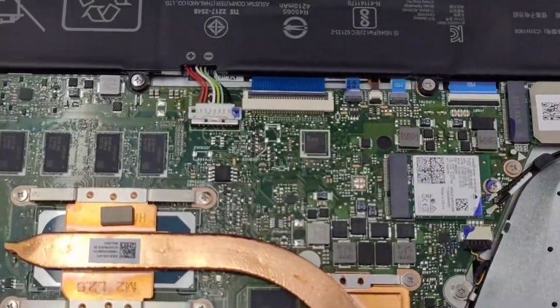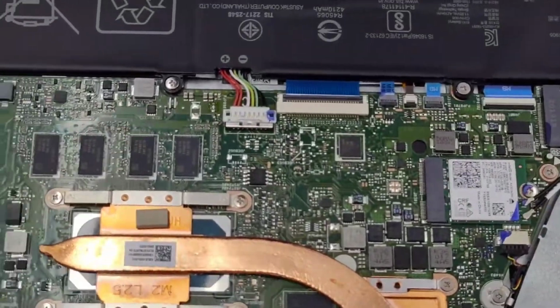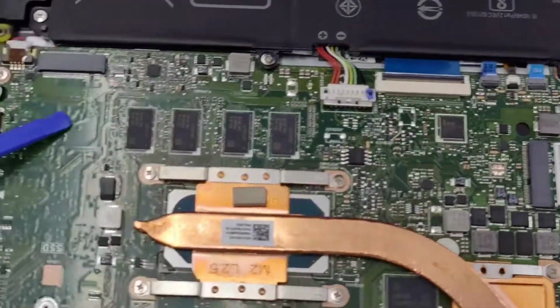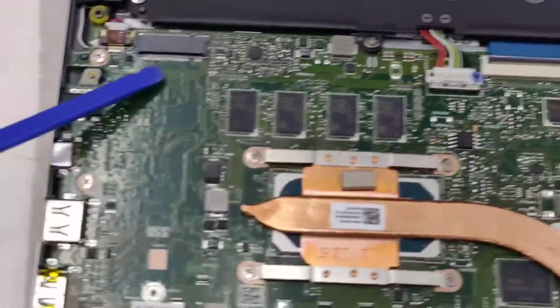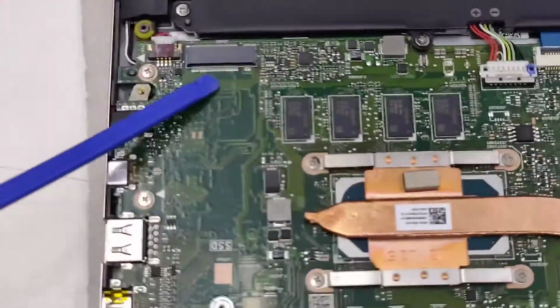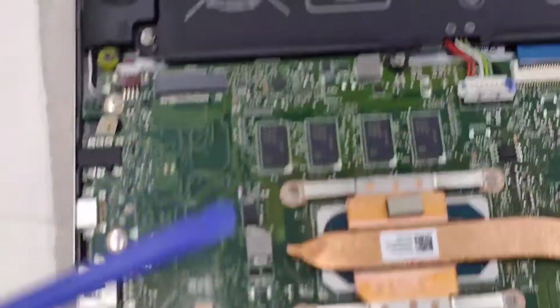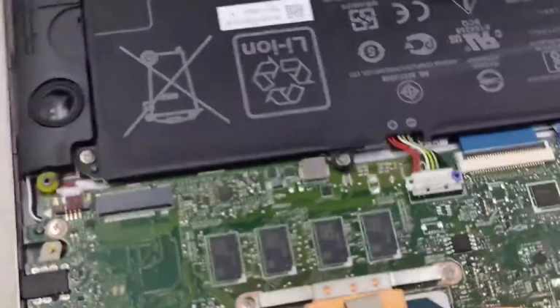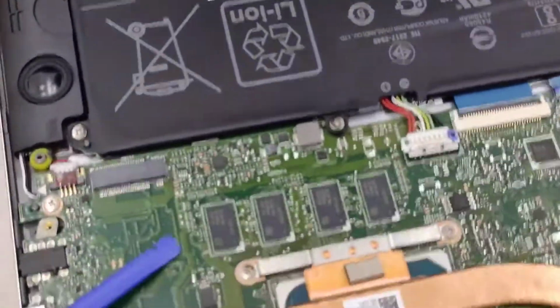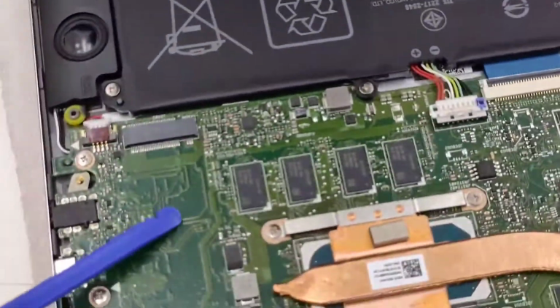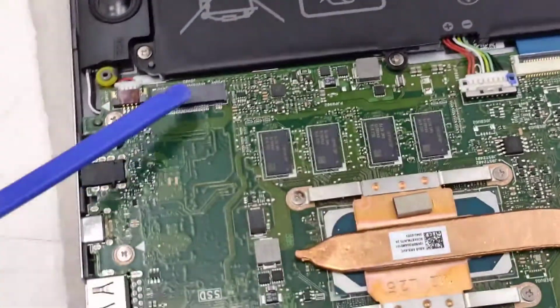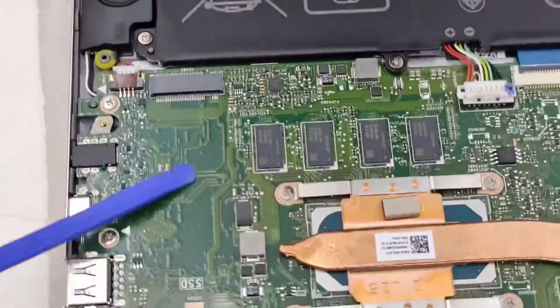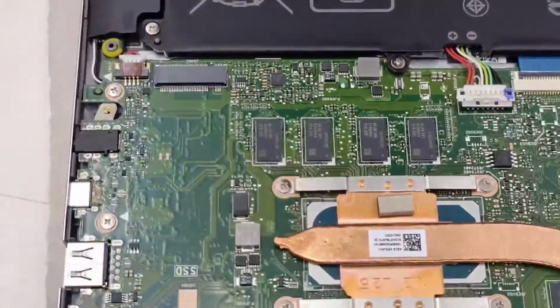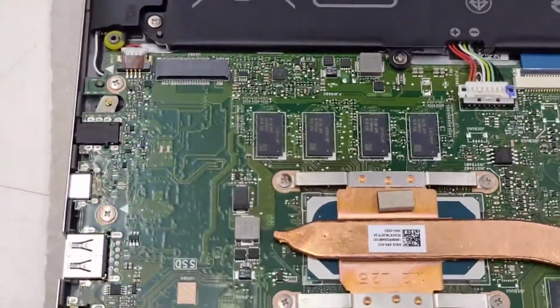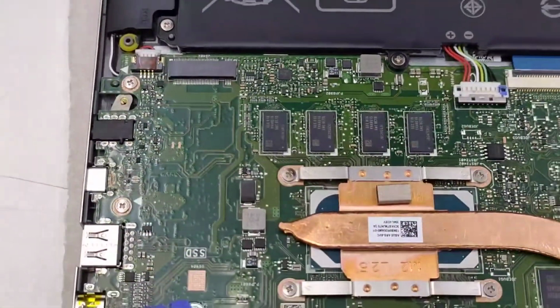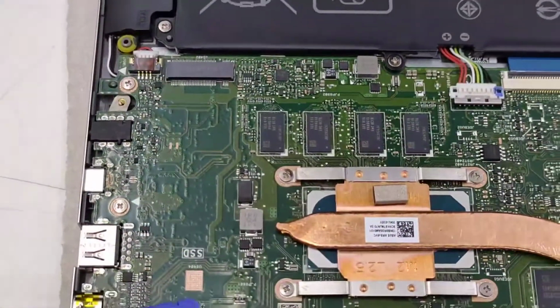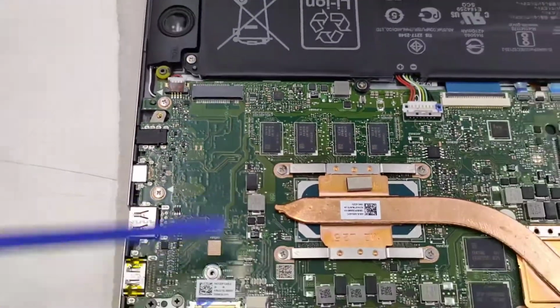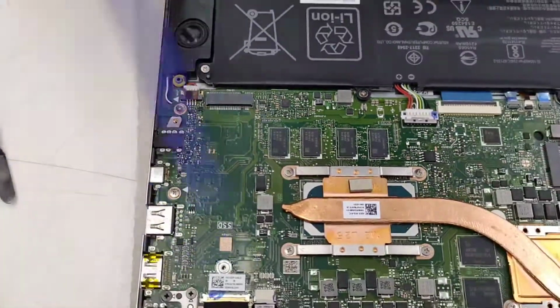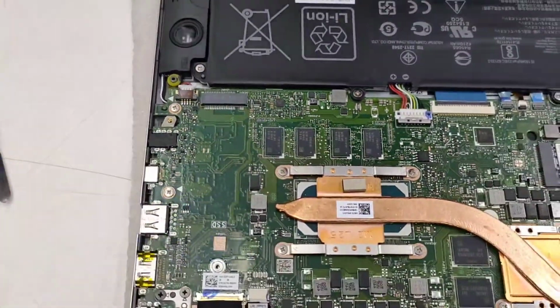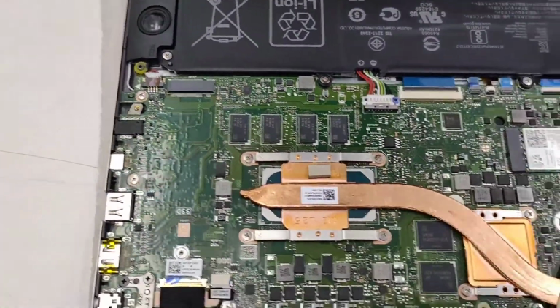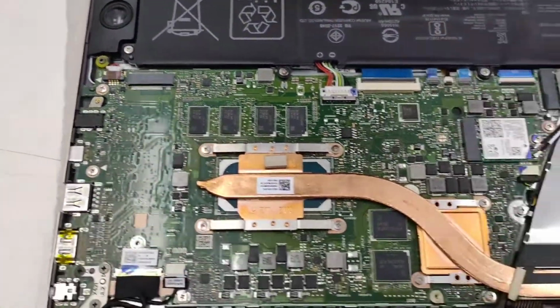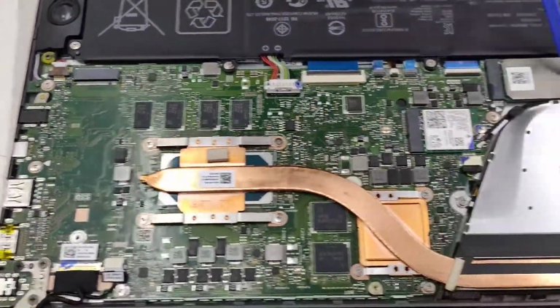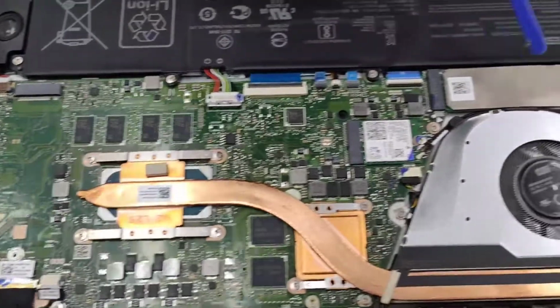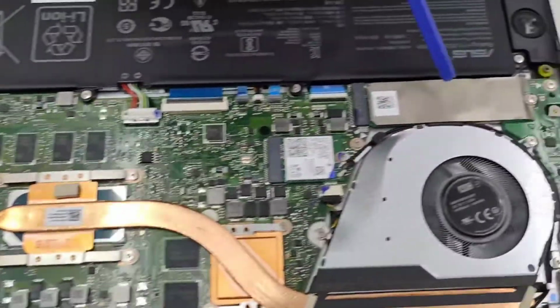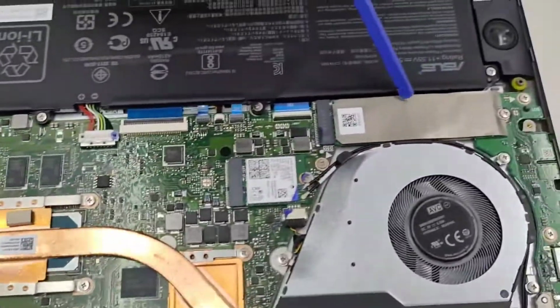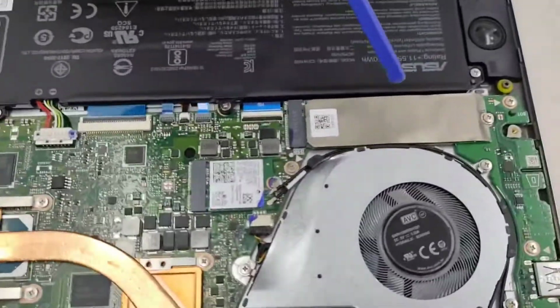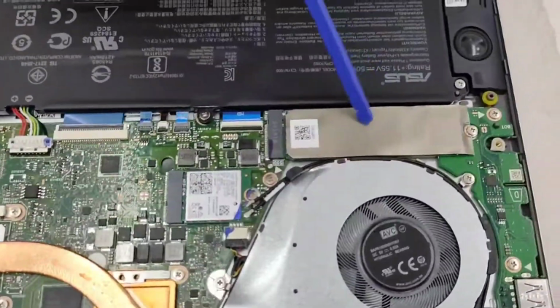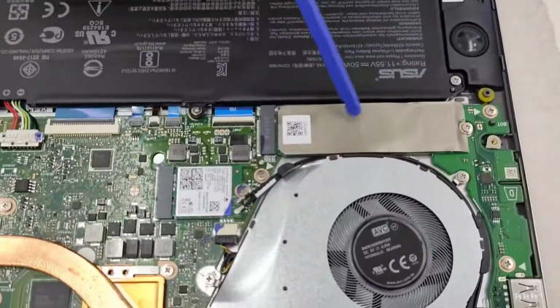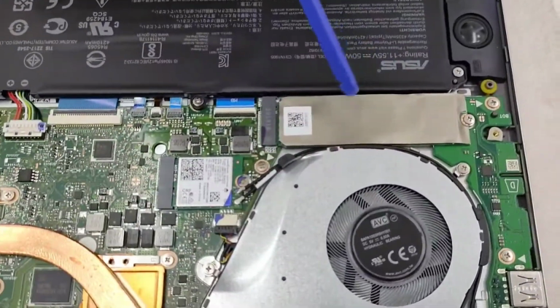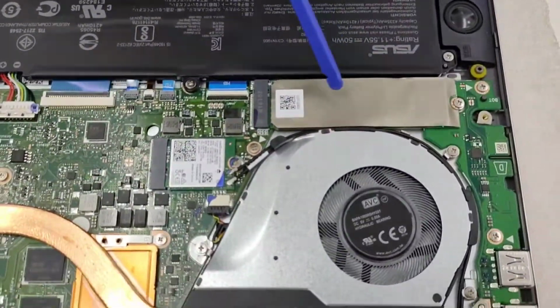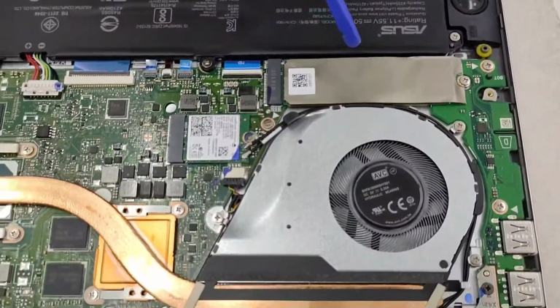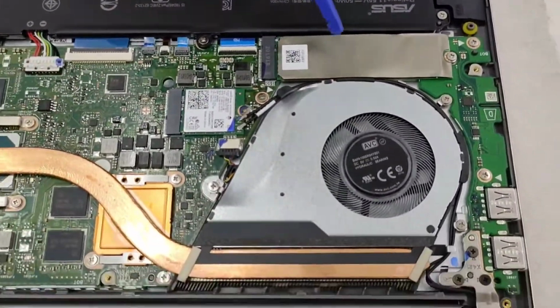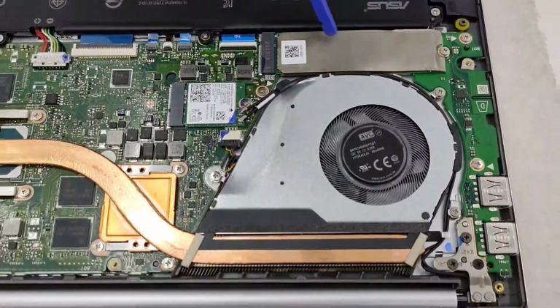It's the NVMe version. You can put another 1TB here, or you can change this 512GB into a 1TB drive, so you can have about 2TB total SSD NVMe storage.